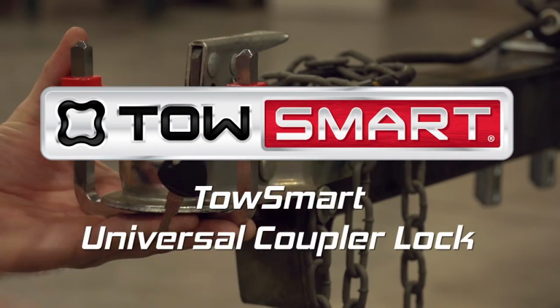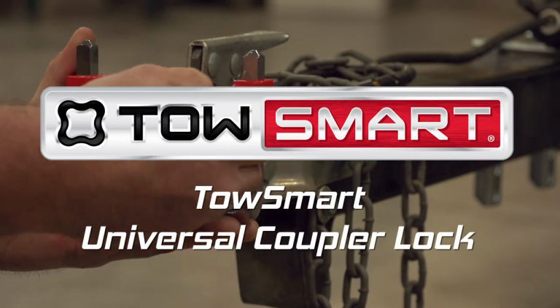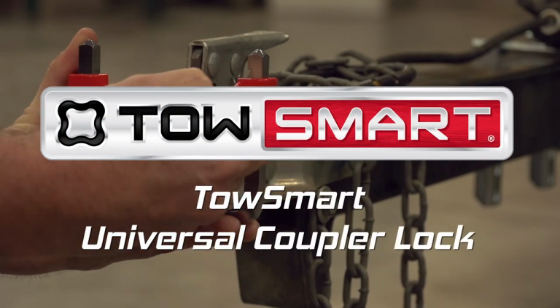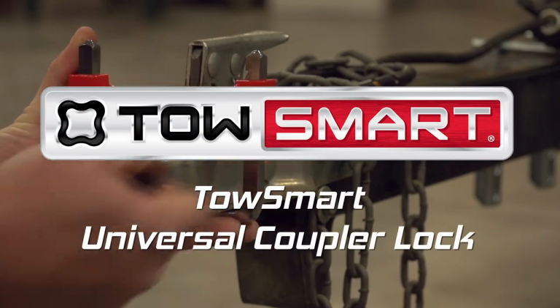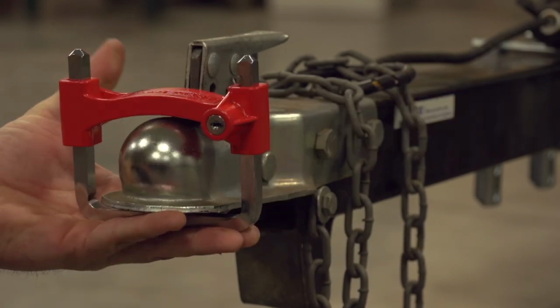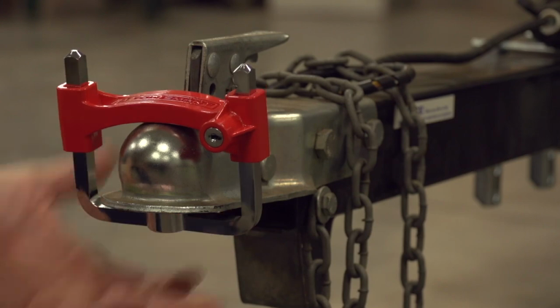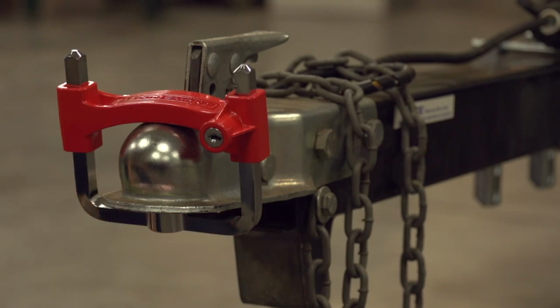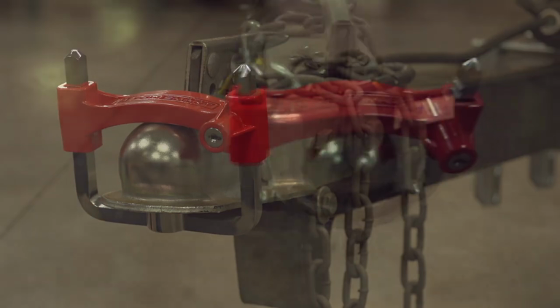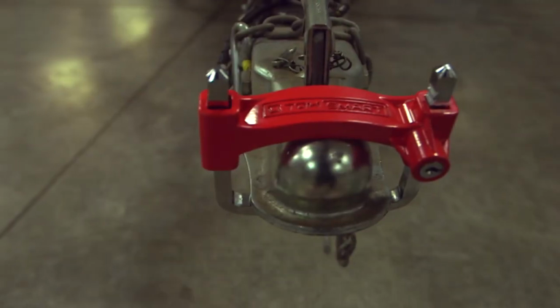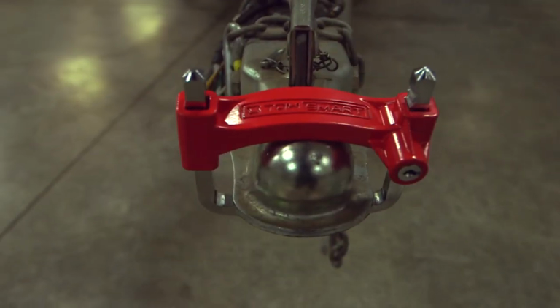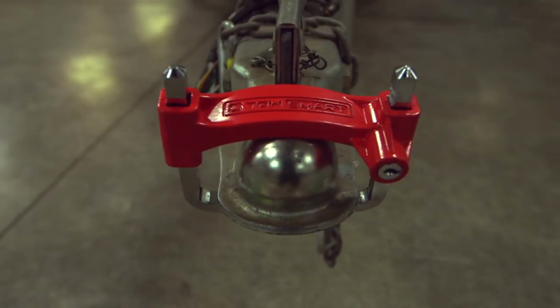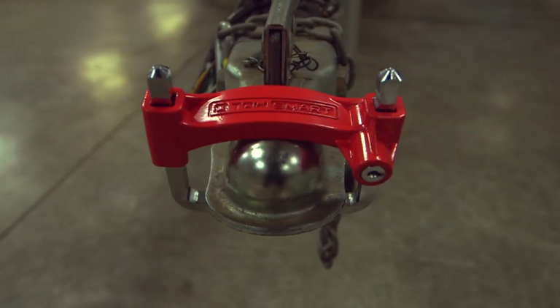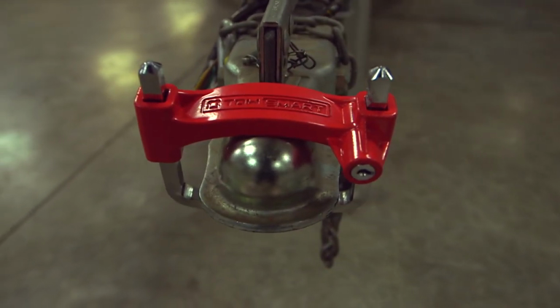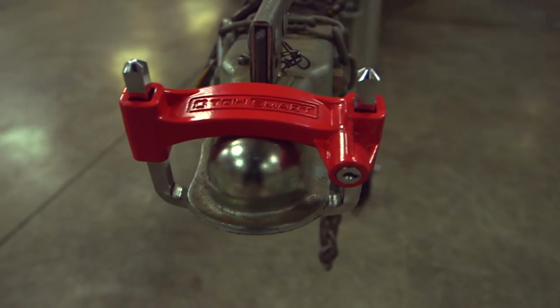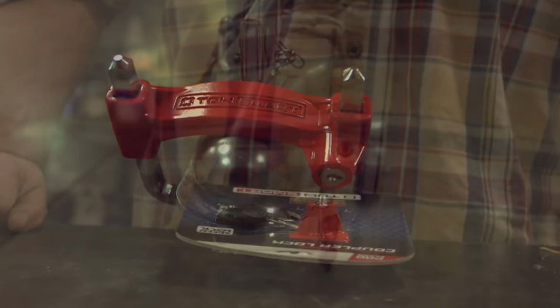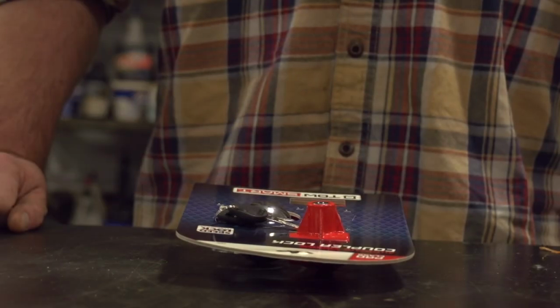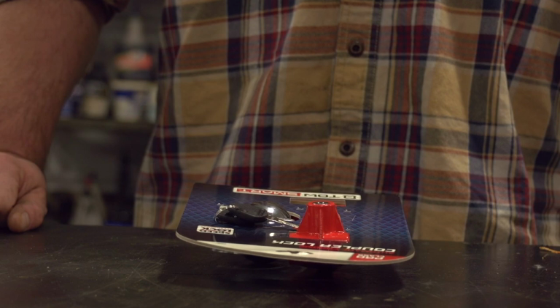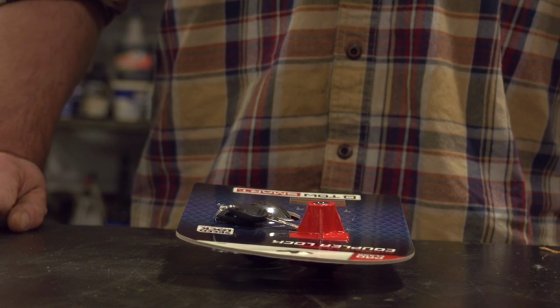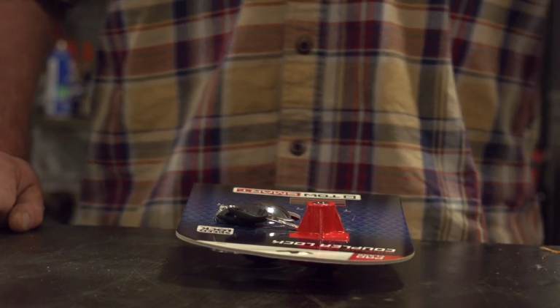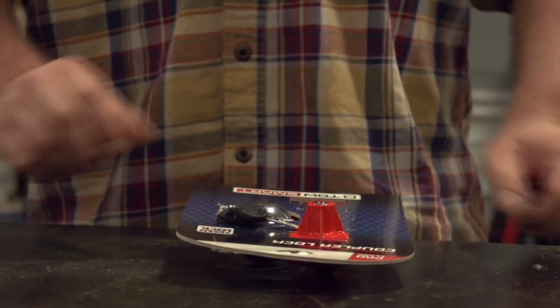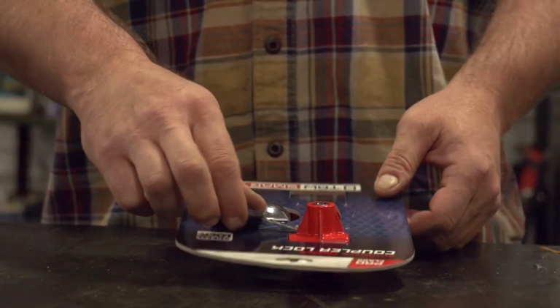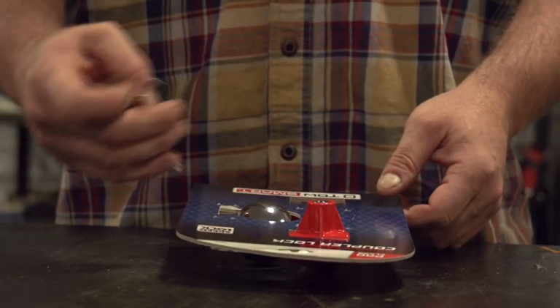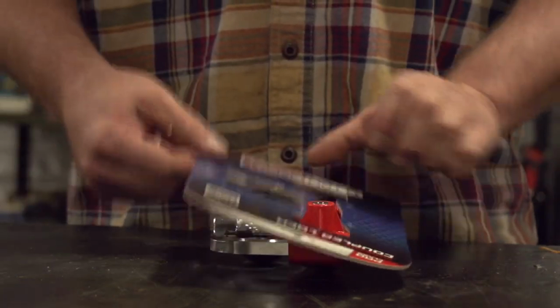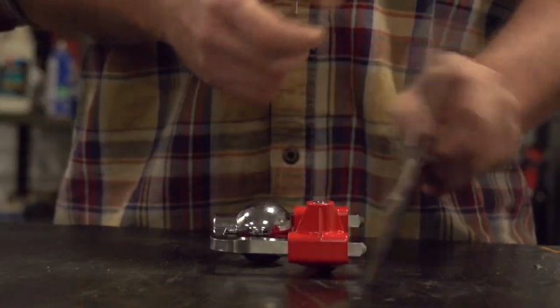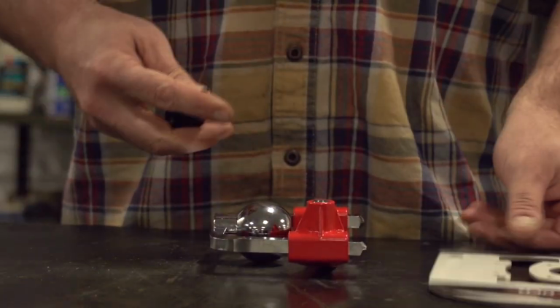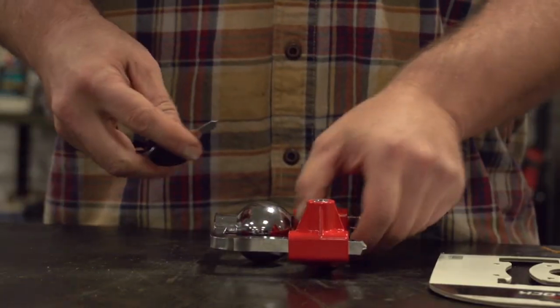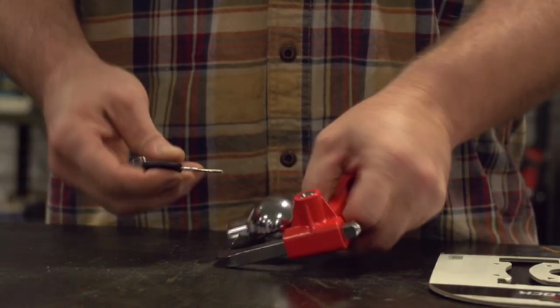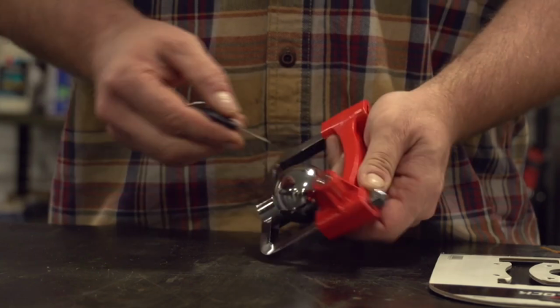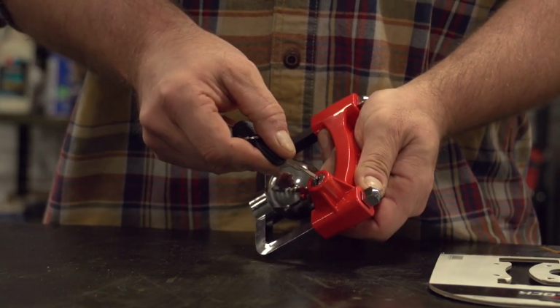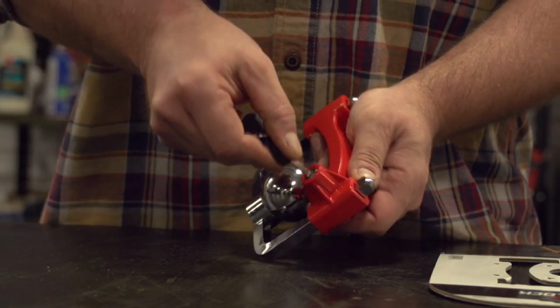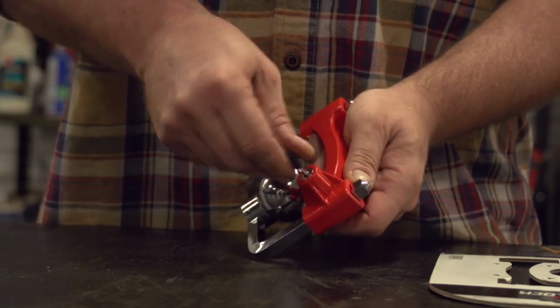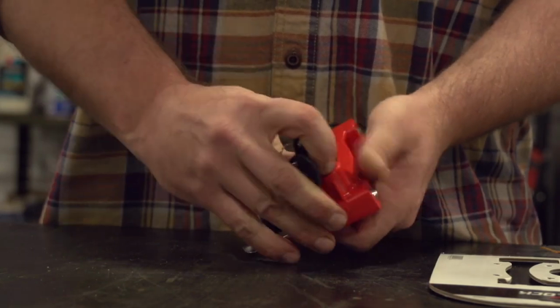The Towsmart Universal Coupler Lock is a great product for any trailer that is not being used, to prevent theft. After removing the coupler lock from the packaging, you'll need to unlock it using the keys provided. Insert the key and turn until the product becomes unlocked.